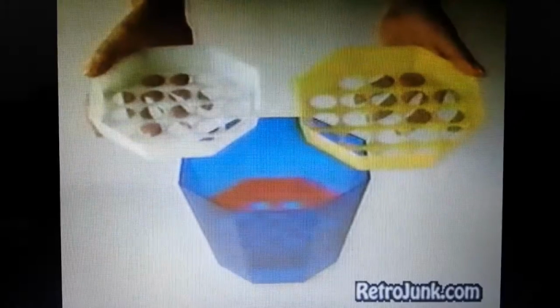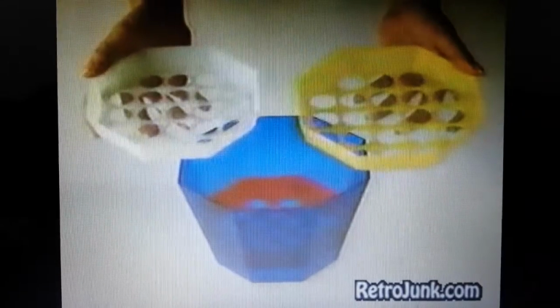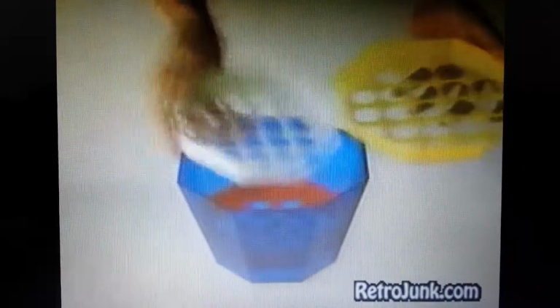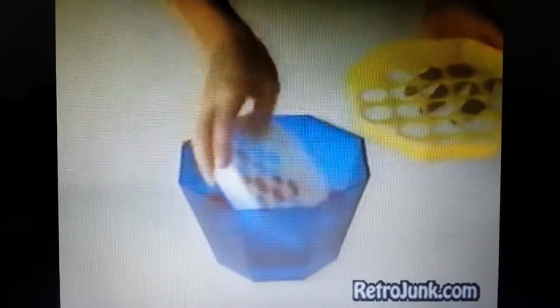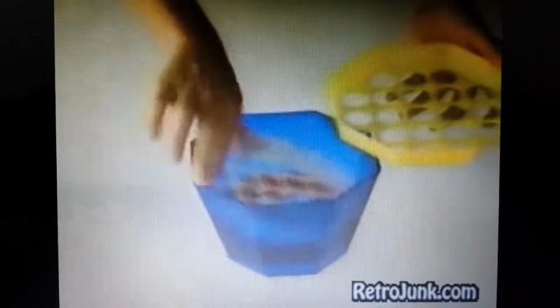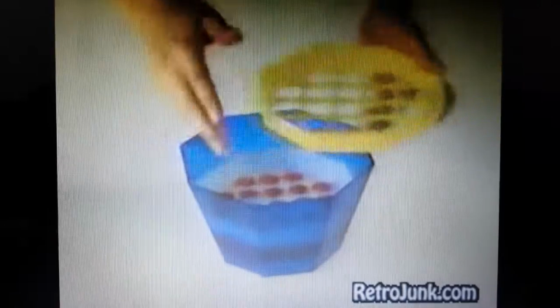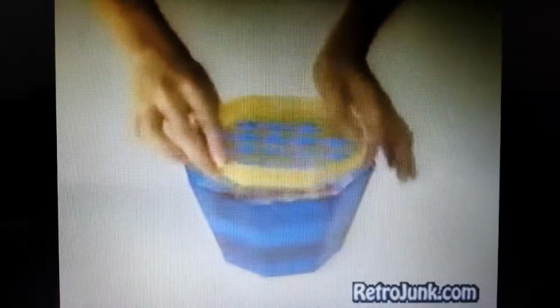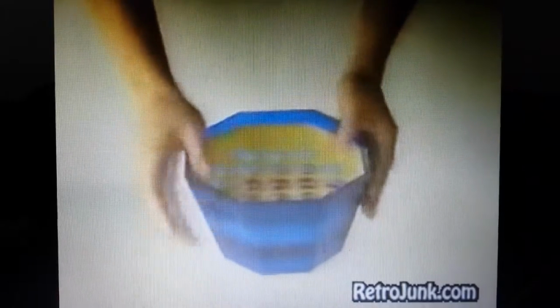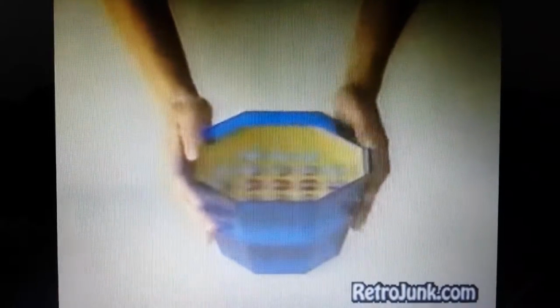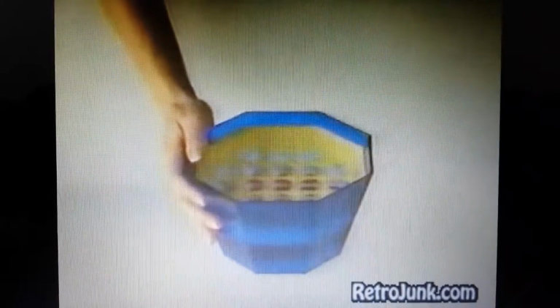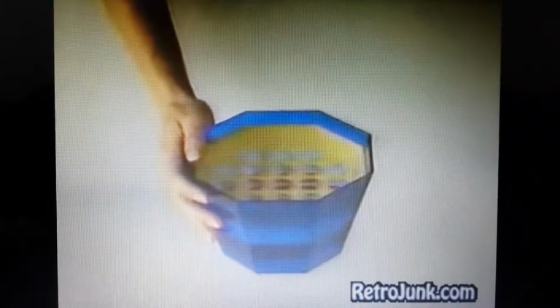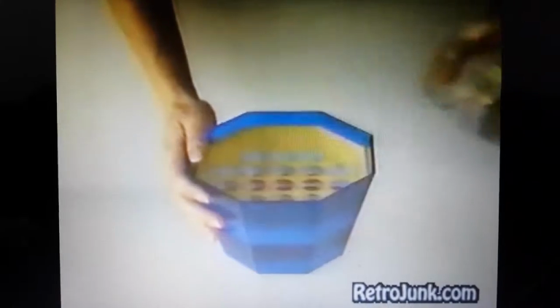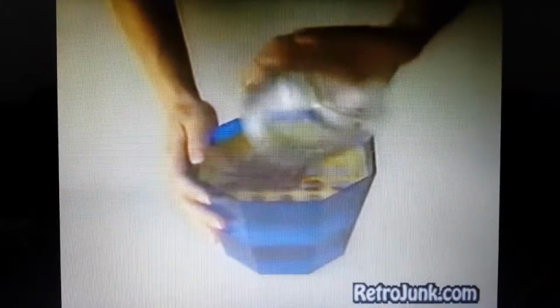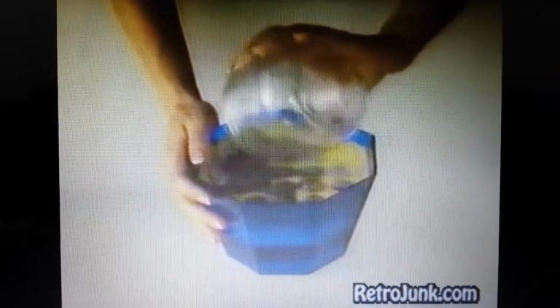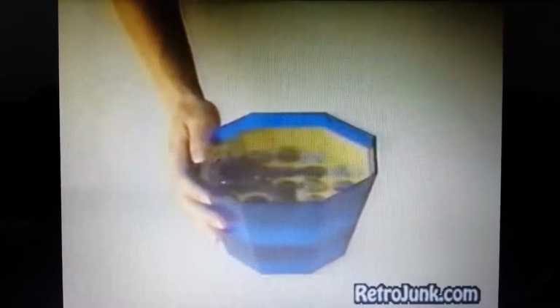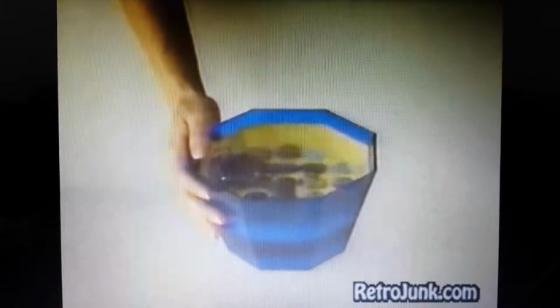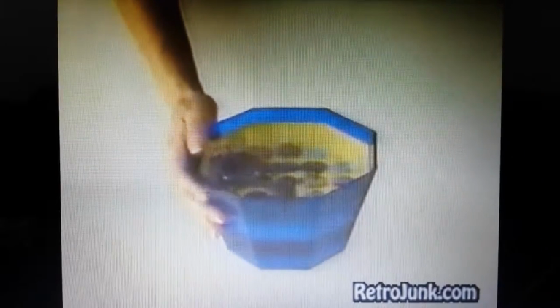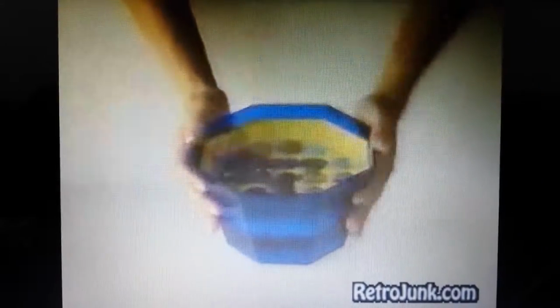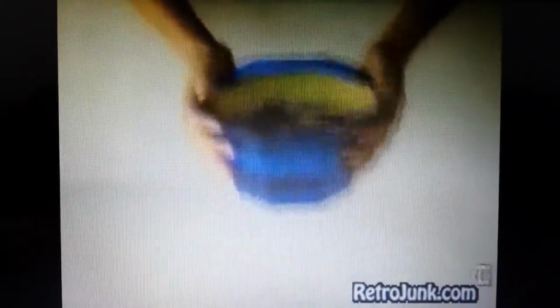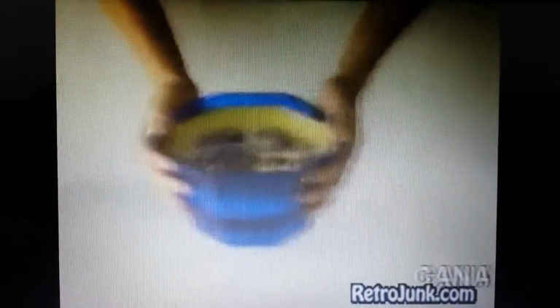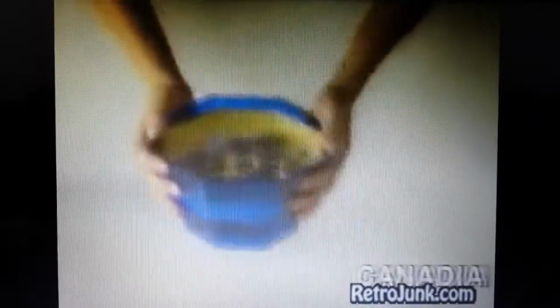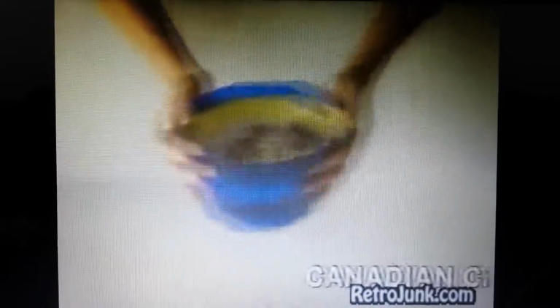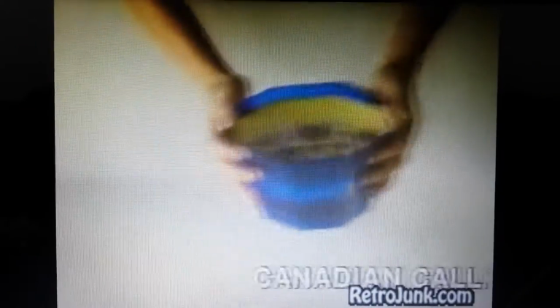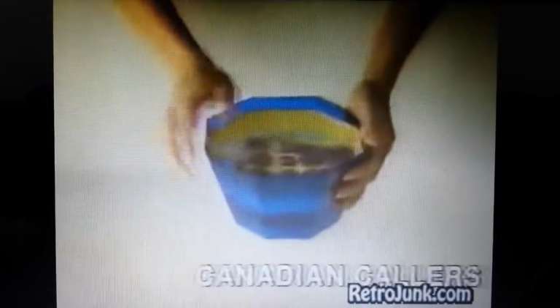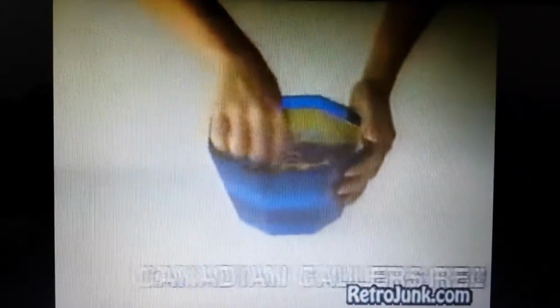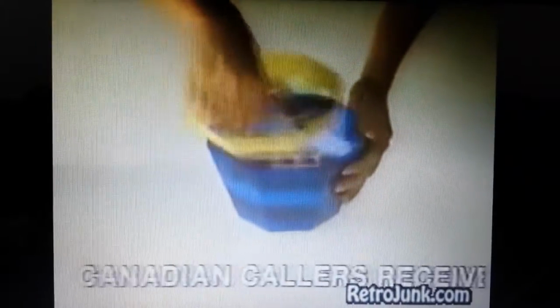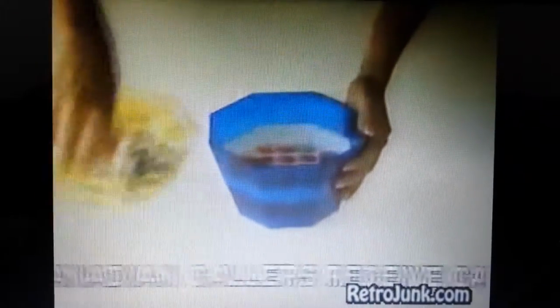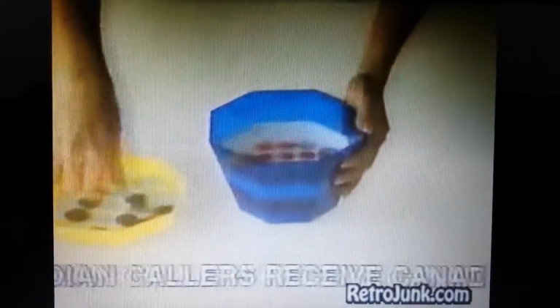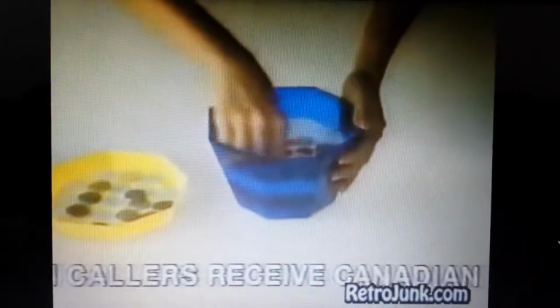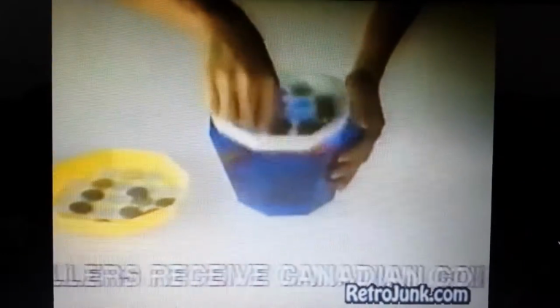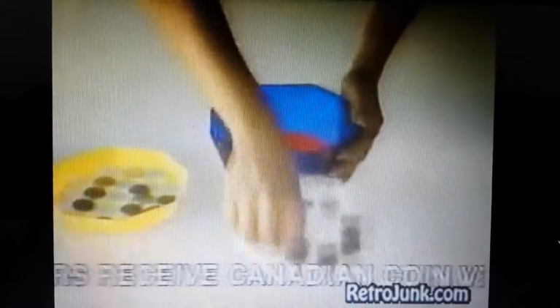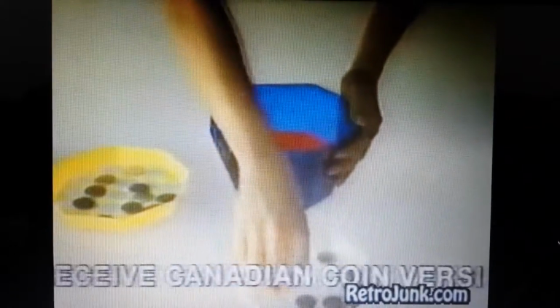I'd like you to see that again. Dump coins into the Sort'n'Bank, give it a shake, and almost instantly the coins are sorted. That's how quick and easy it is.